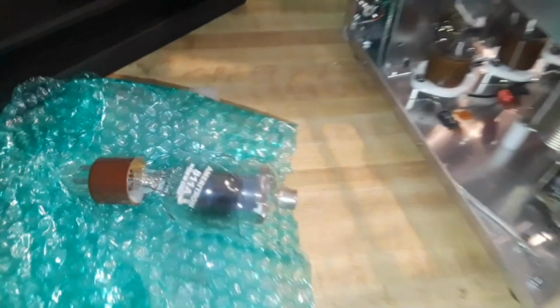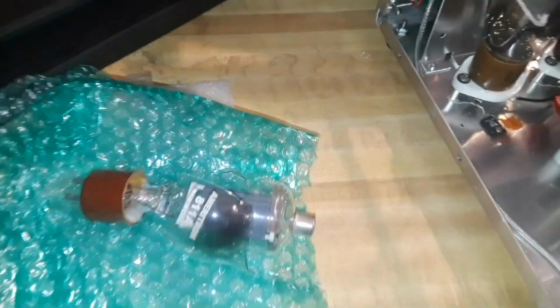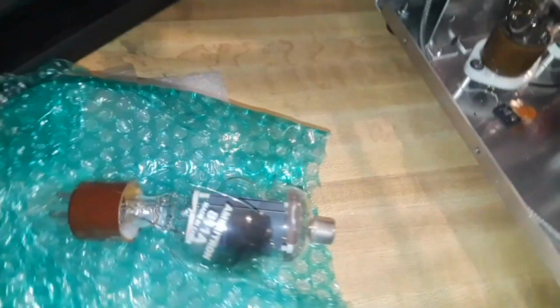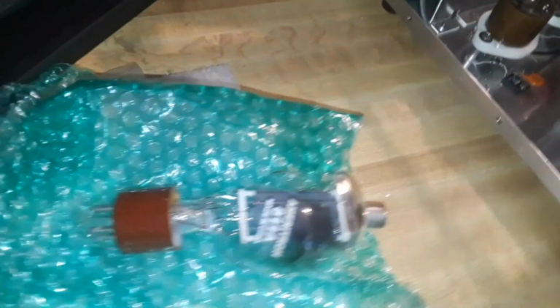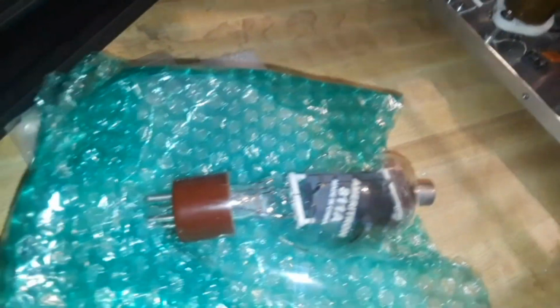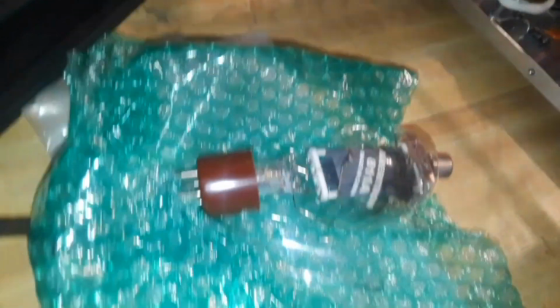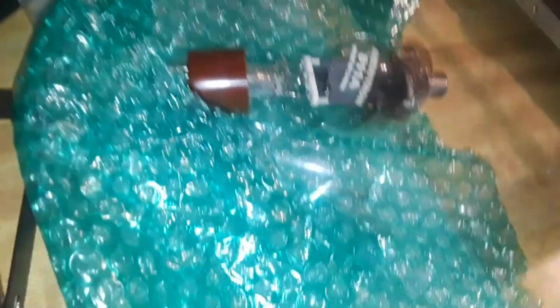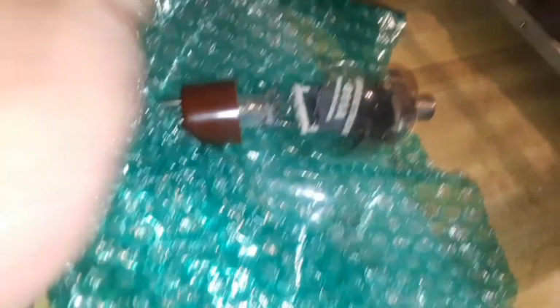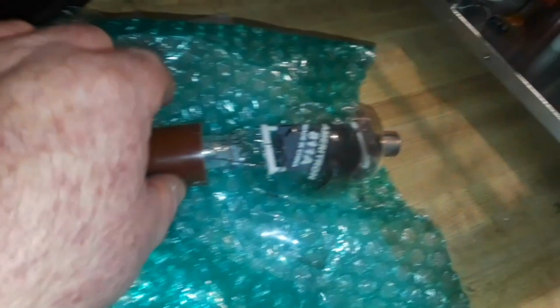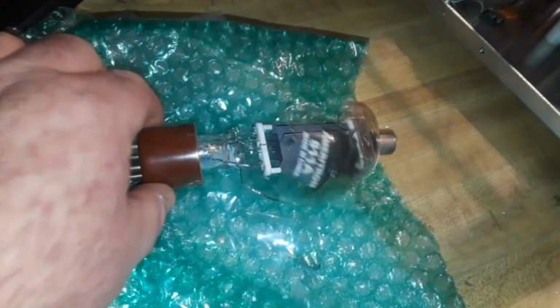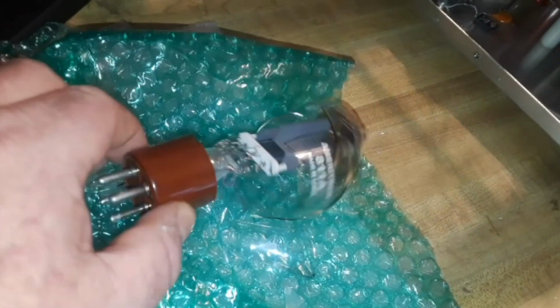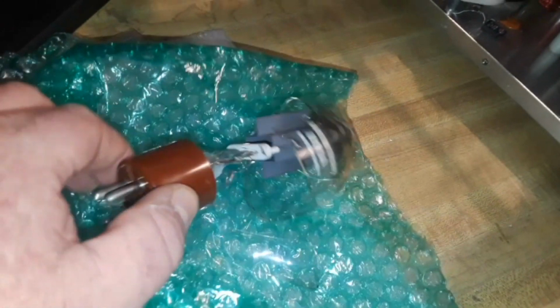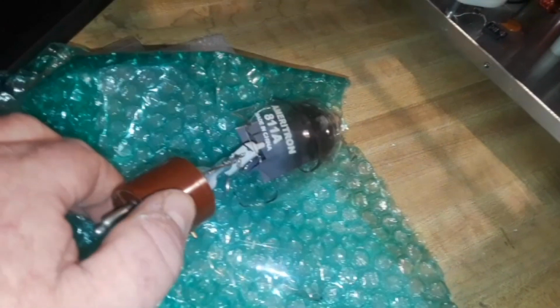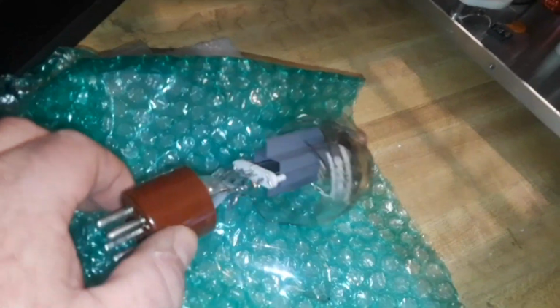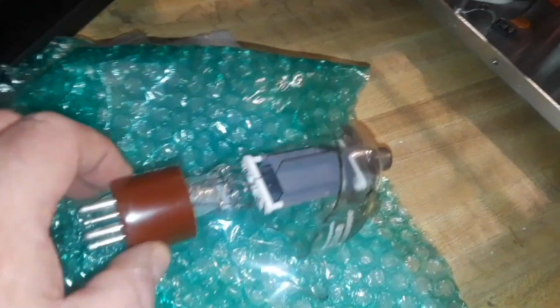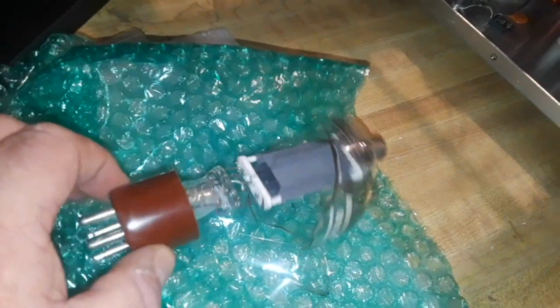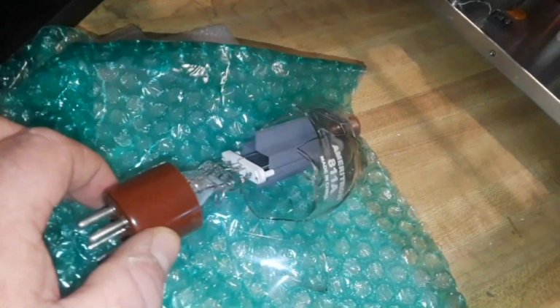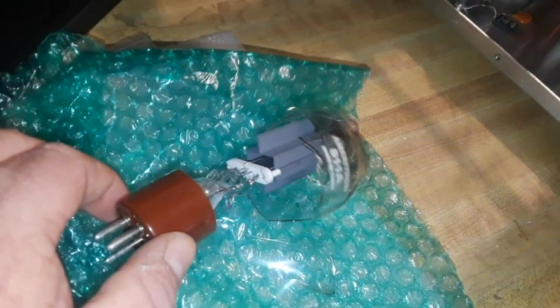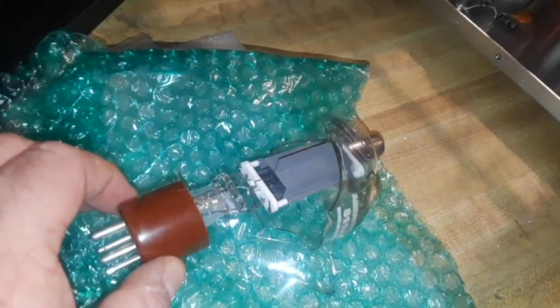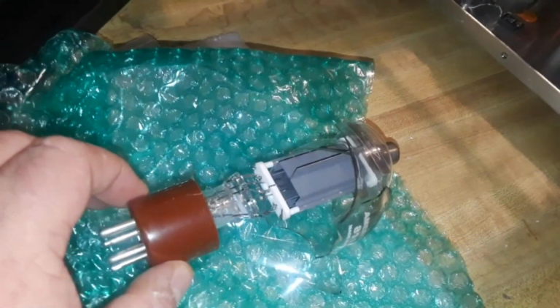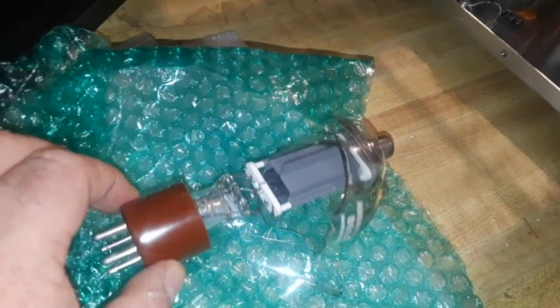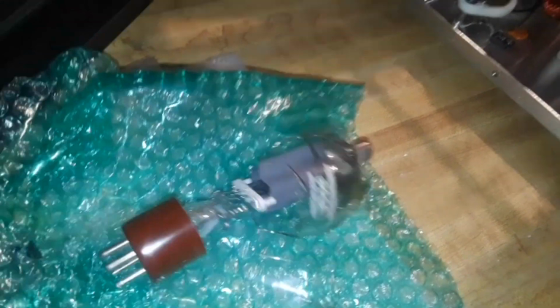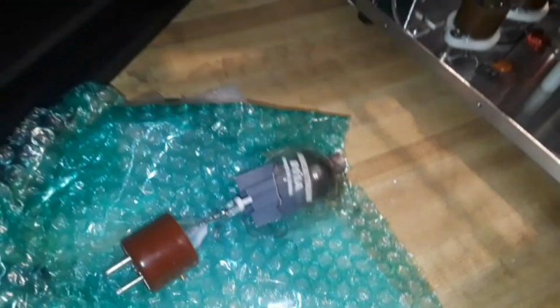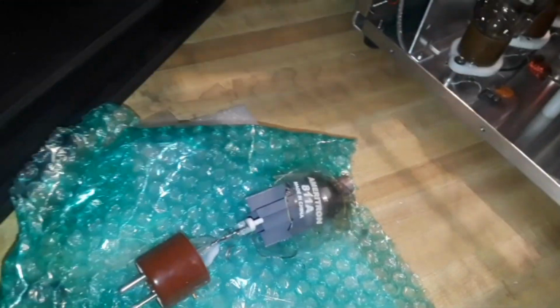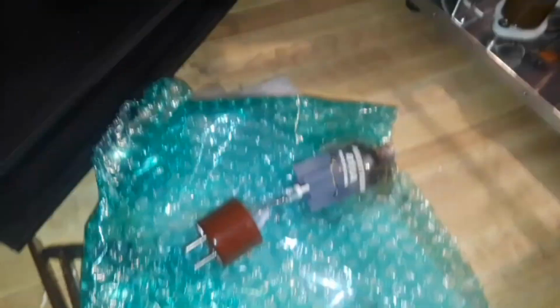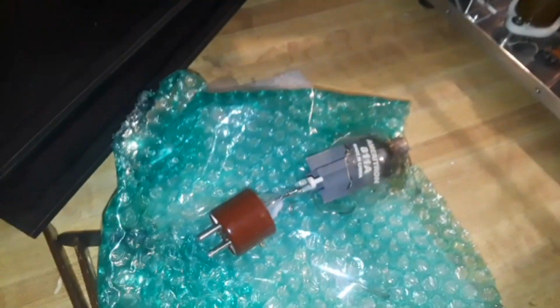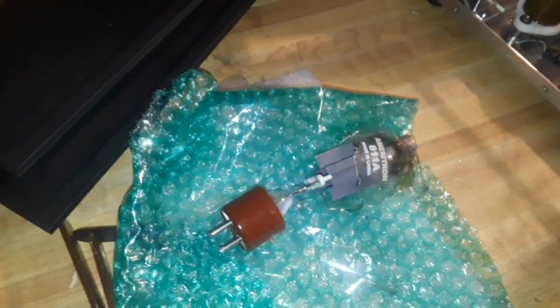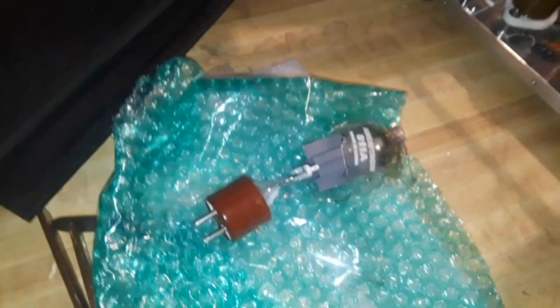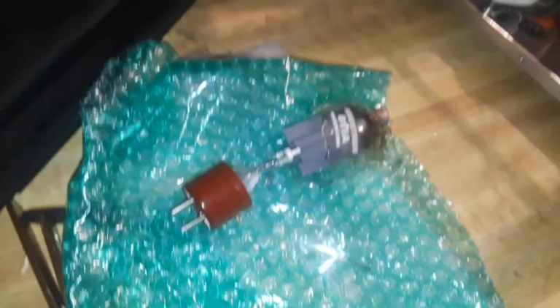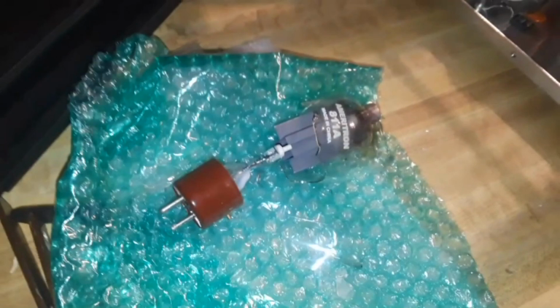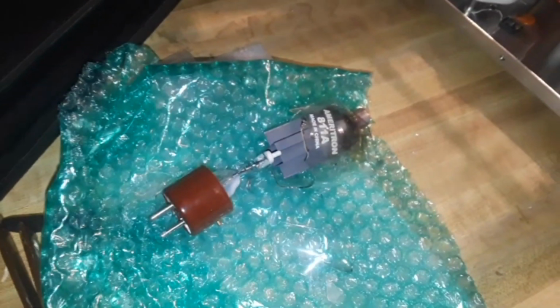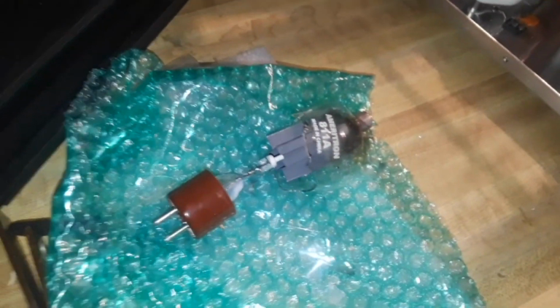It came with one of the tubes broken. No big deal, you can always order another tube, but I want to get the thing running today because I have no patience.